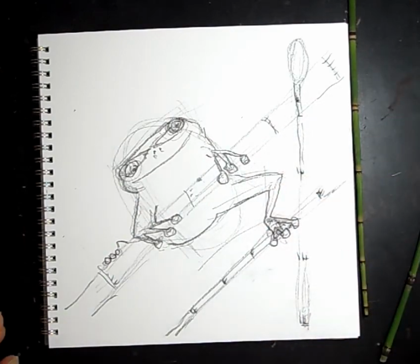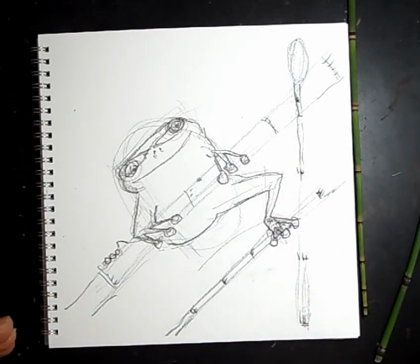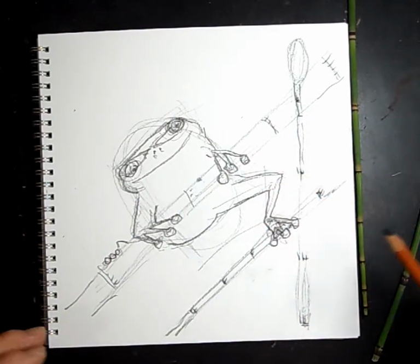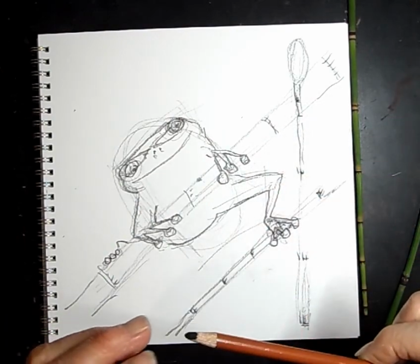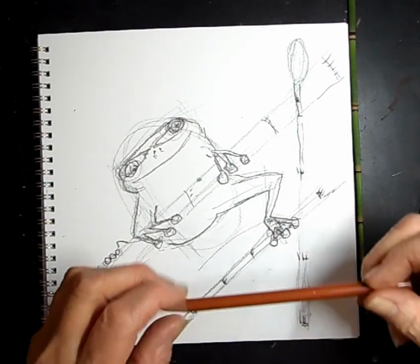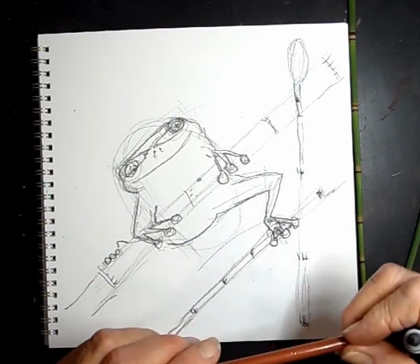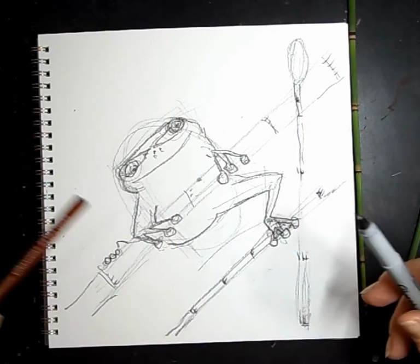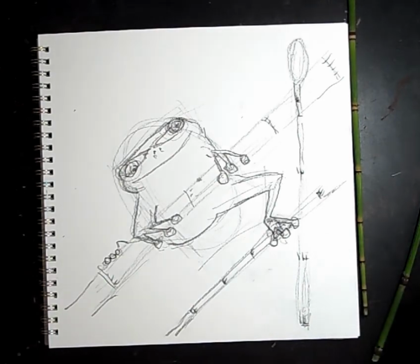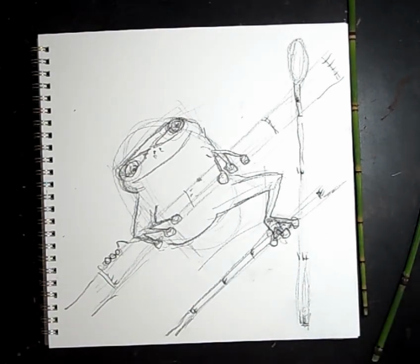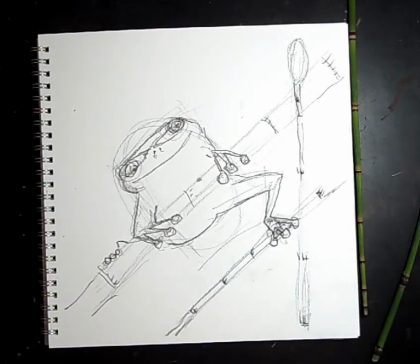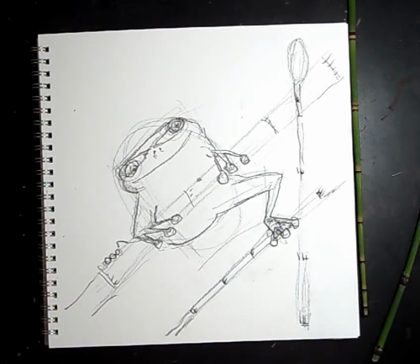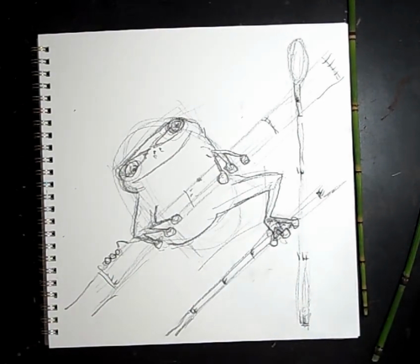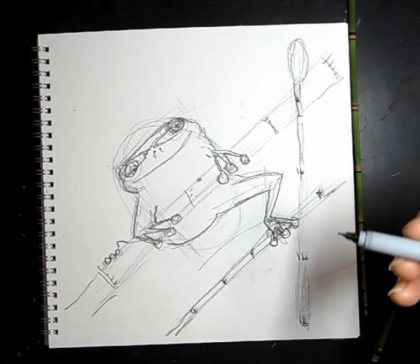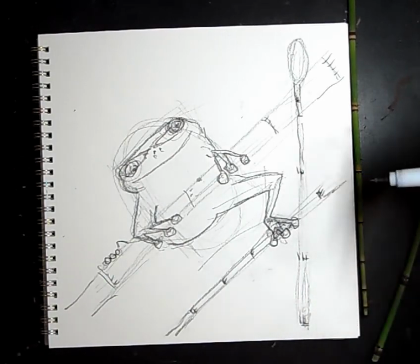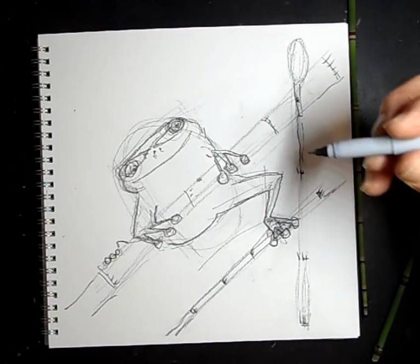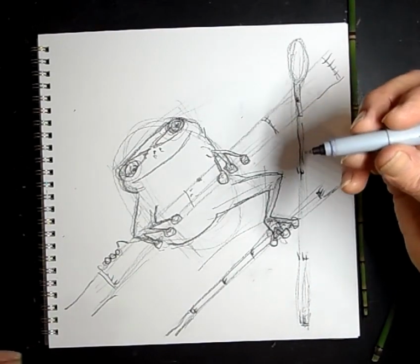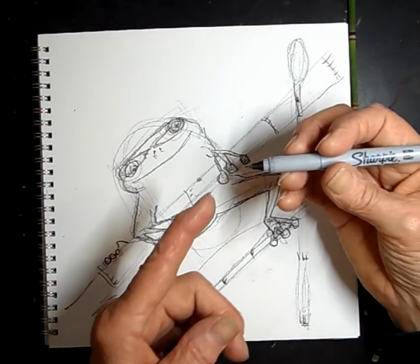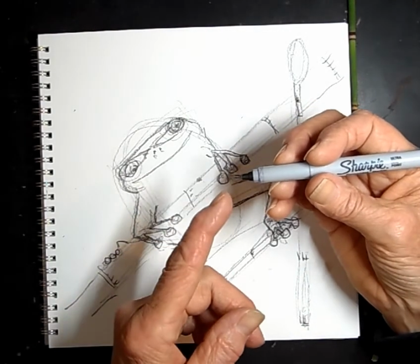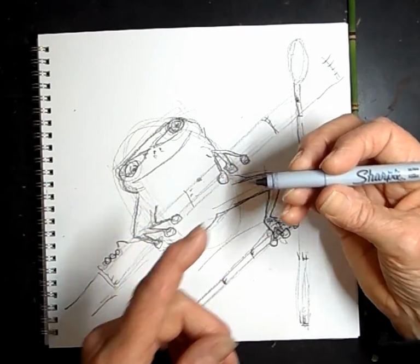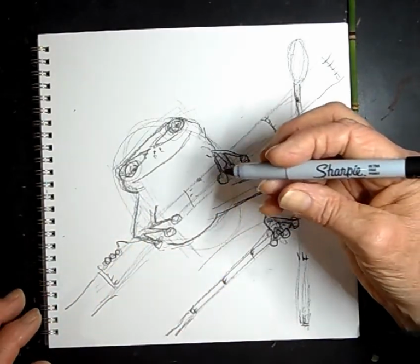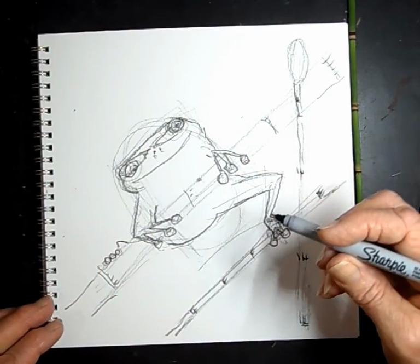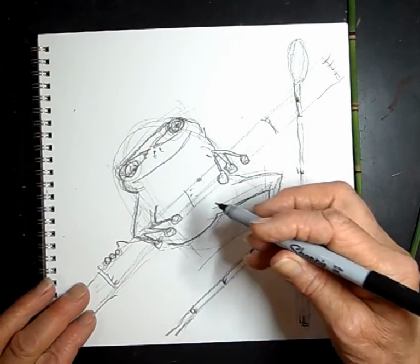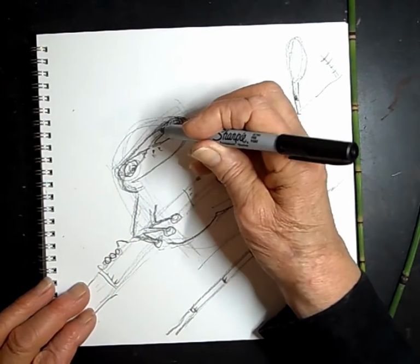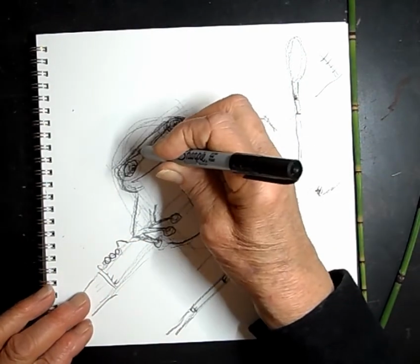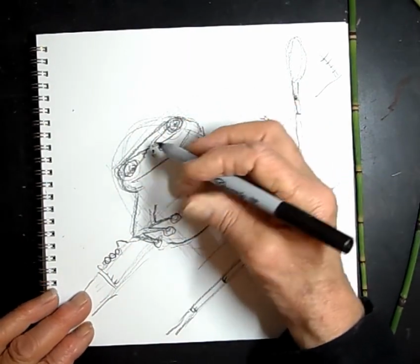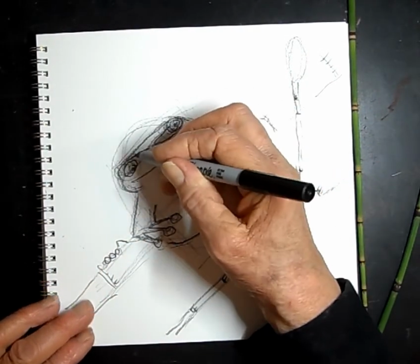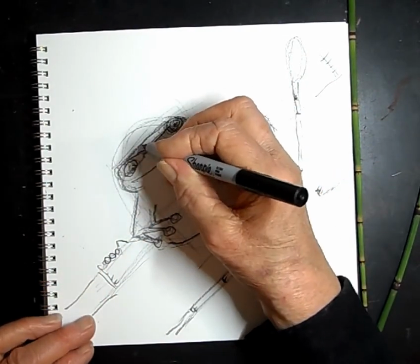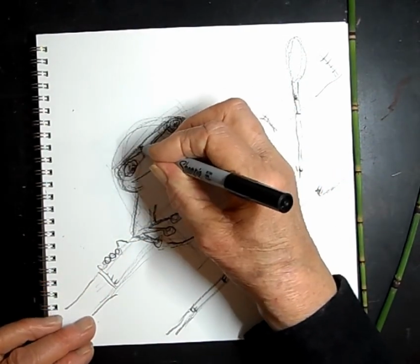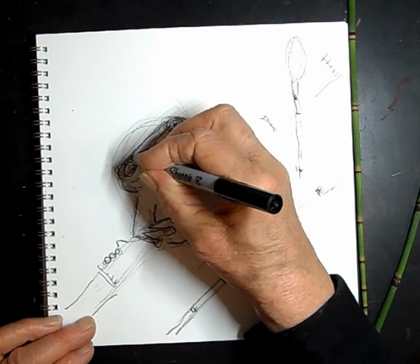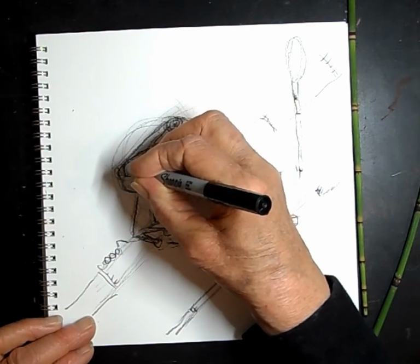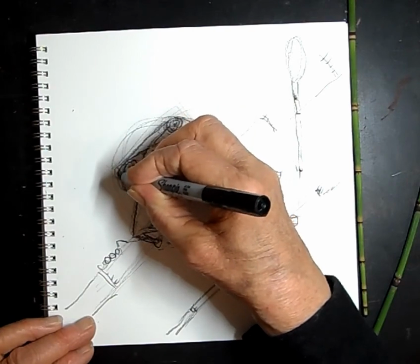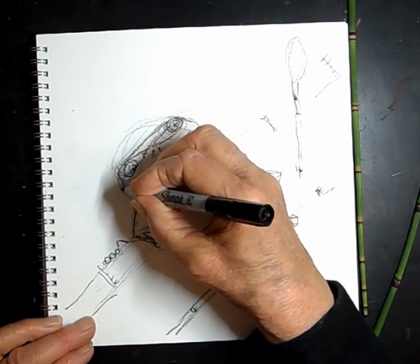This is a very good place to stop and start with a Sharpie. If you do not have a Sharpie, go back with a dark black pencil or even a black pen of any kind — hopefully with a fine point. So I'm going to come back over here.